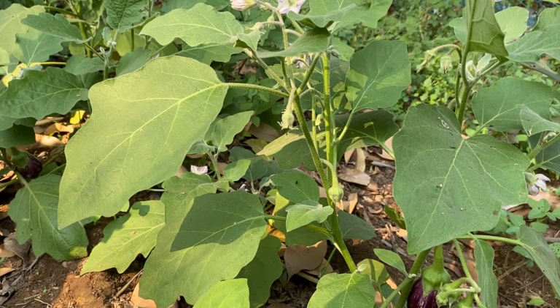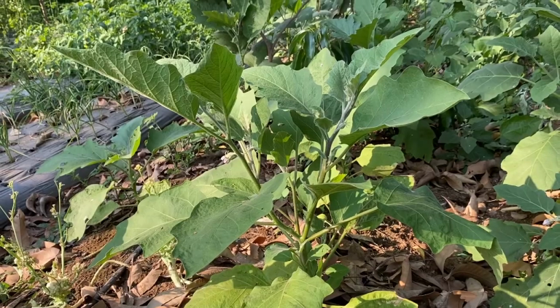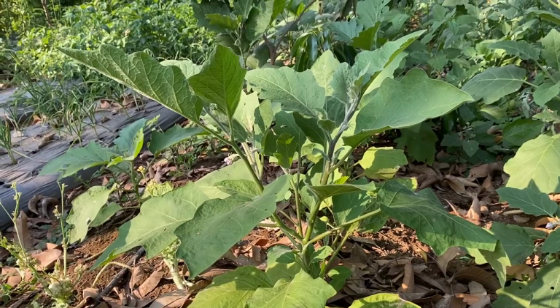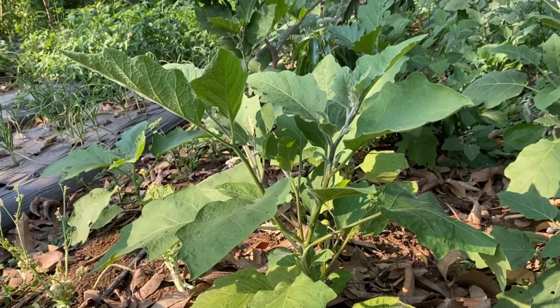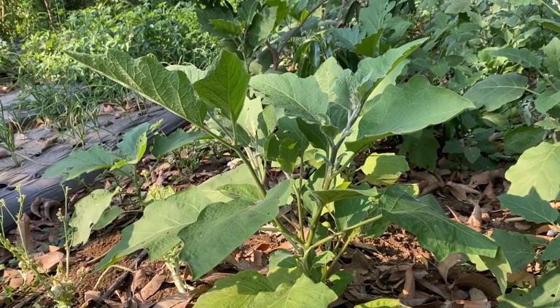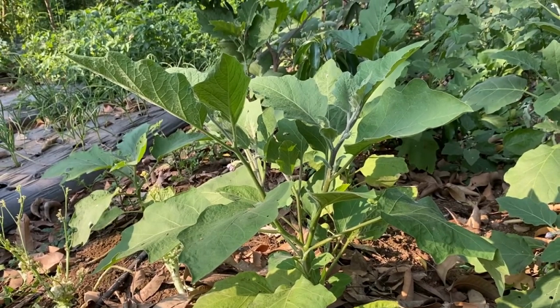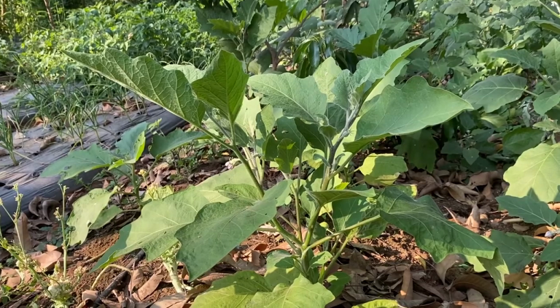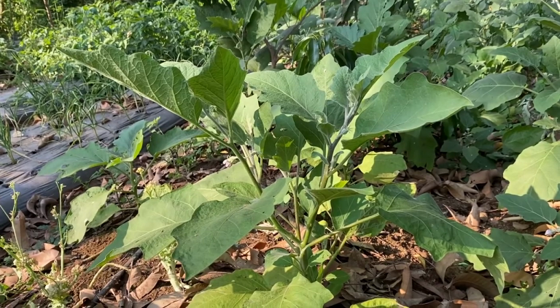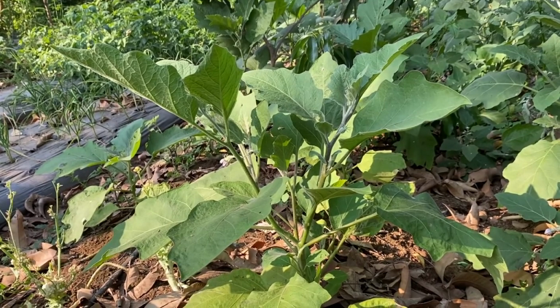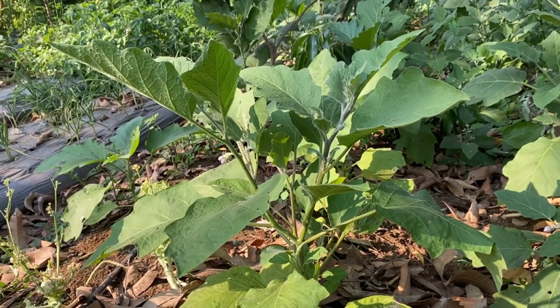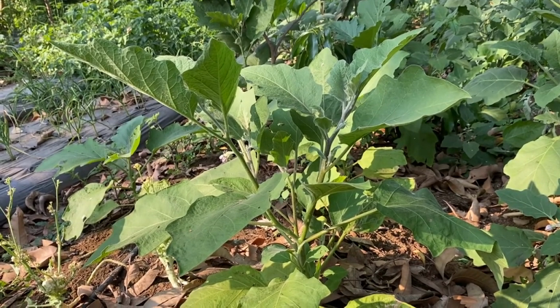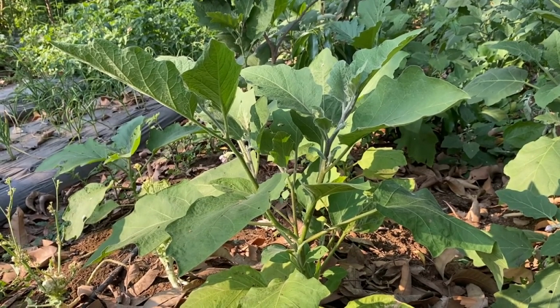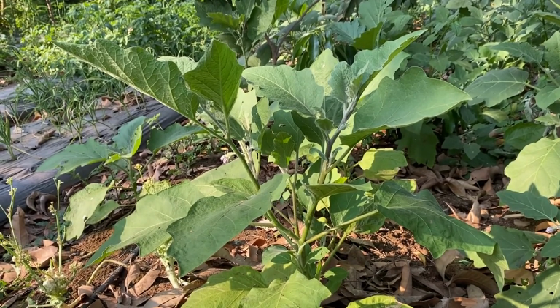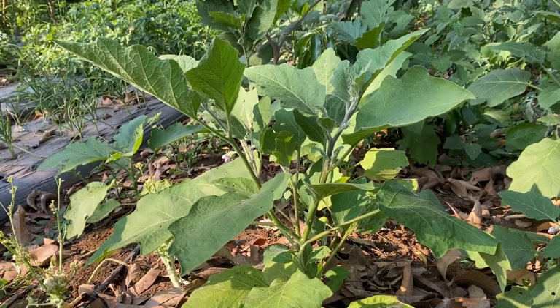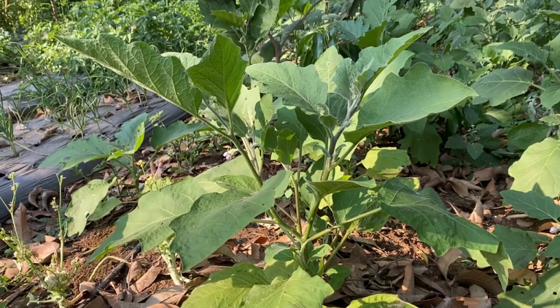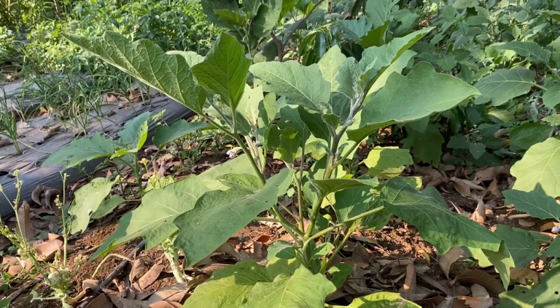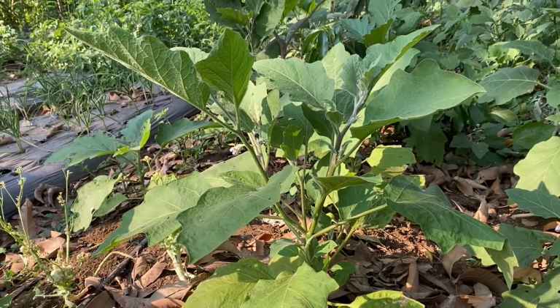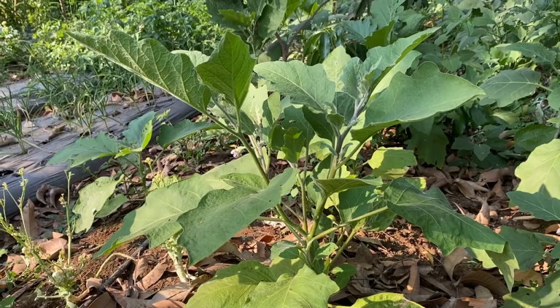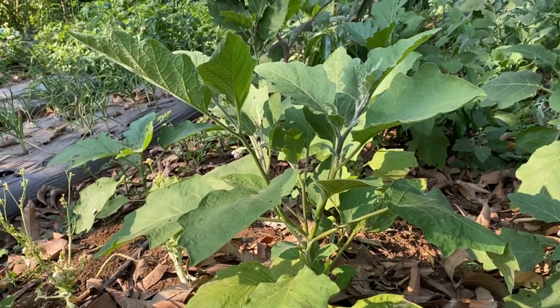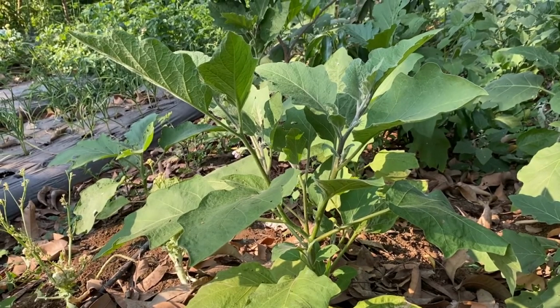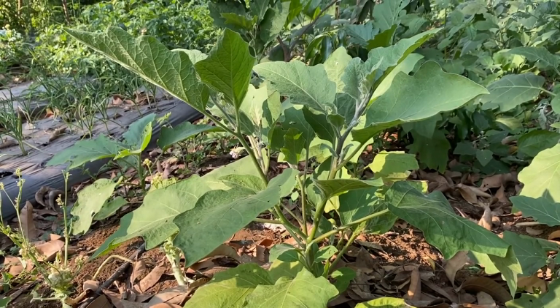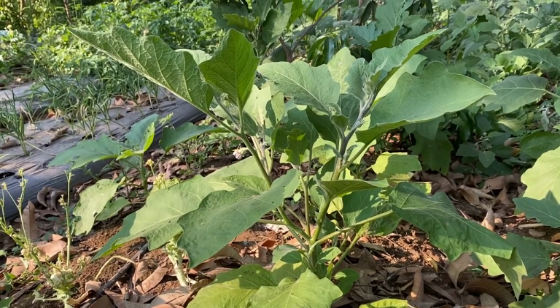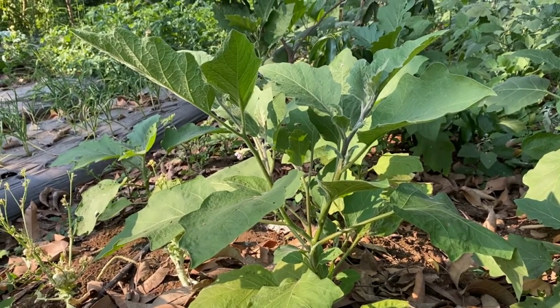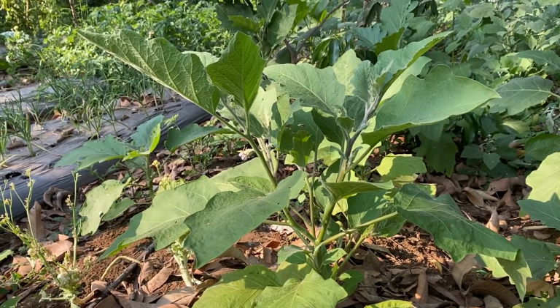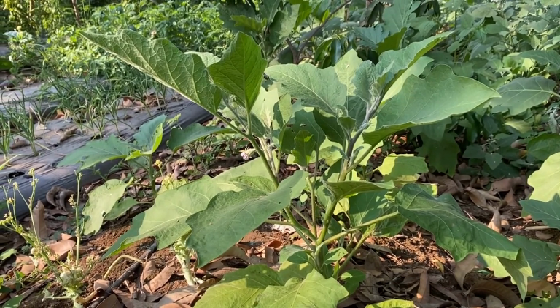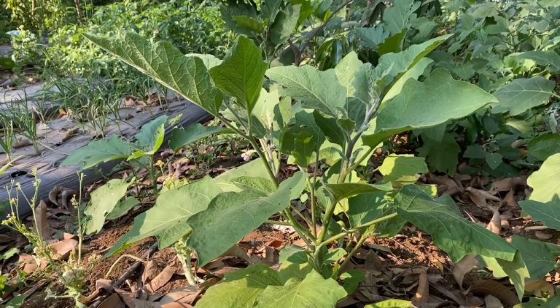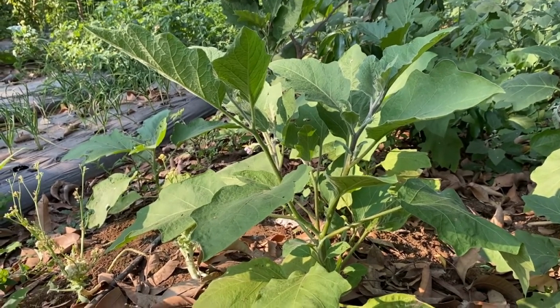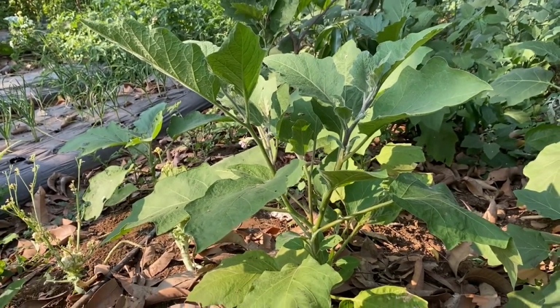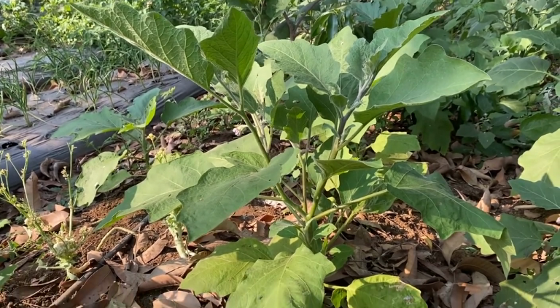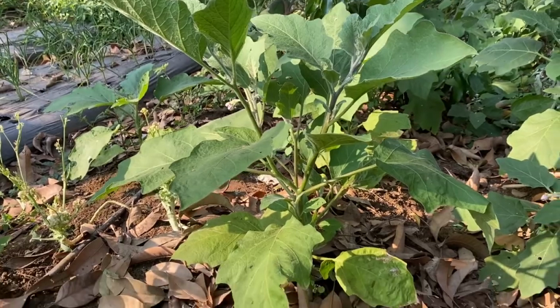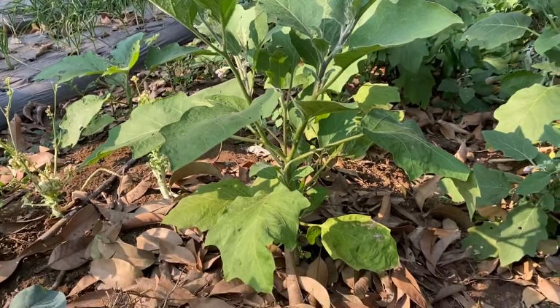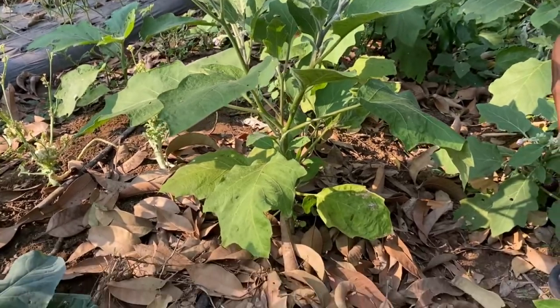These are our plants from one month earlier. We will start cuttings one month later. First of all, we will use this tool.